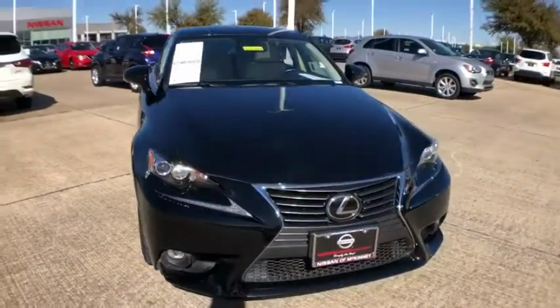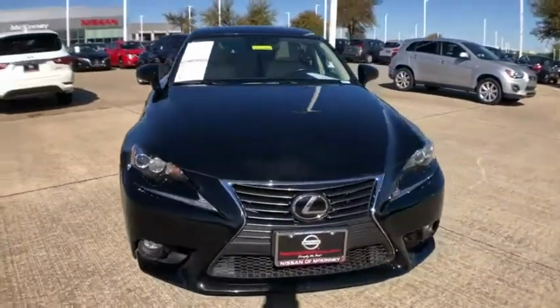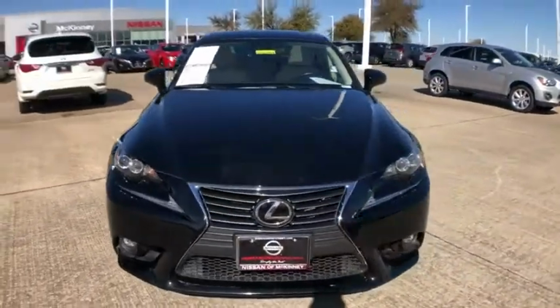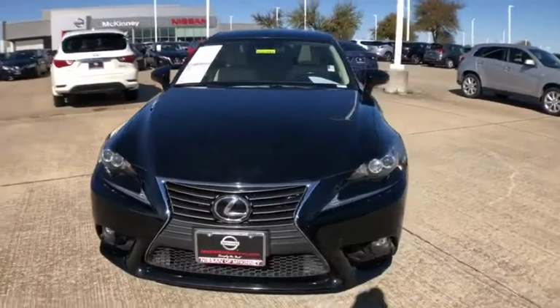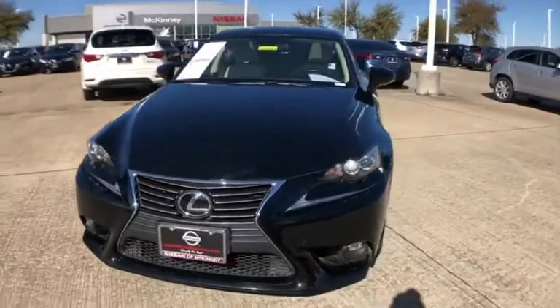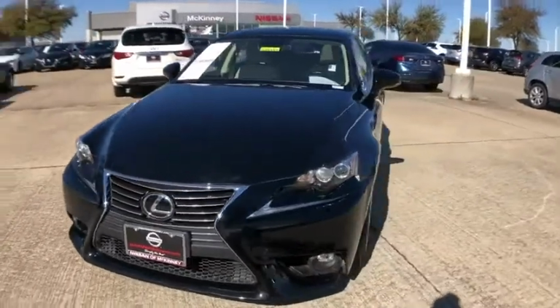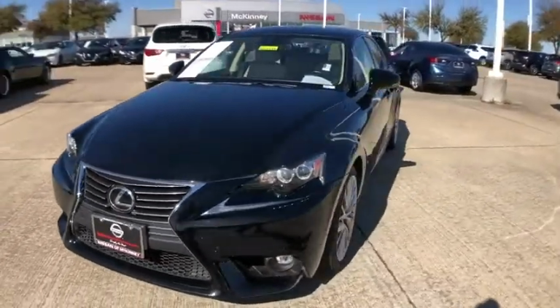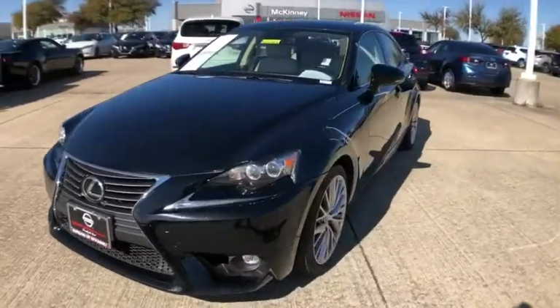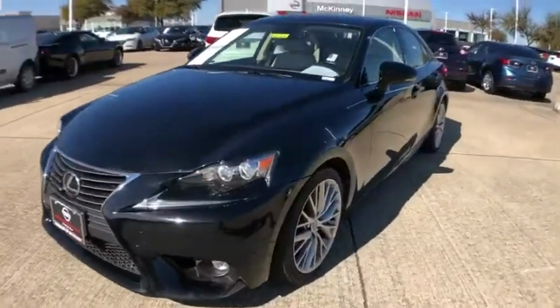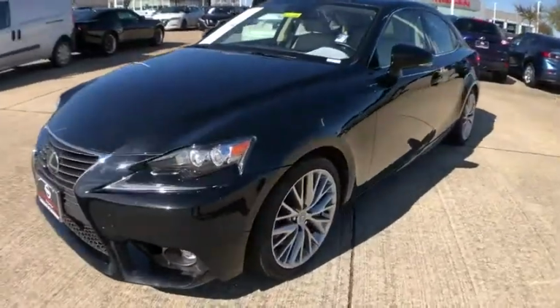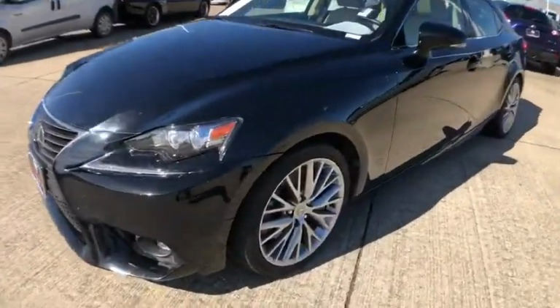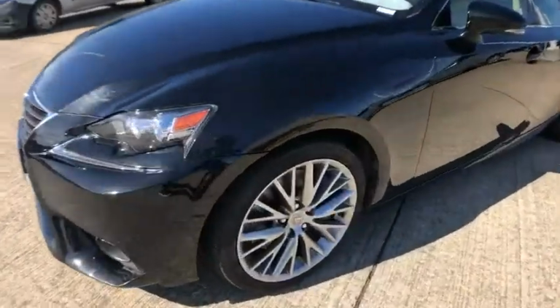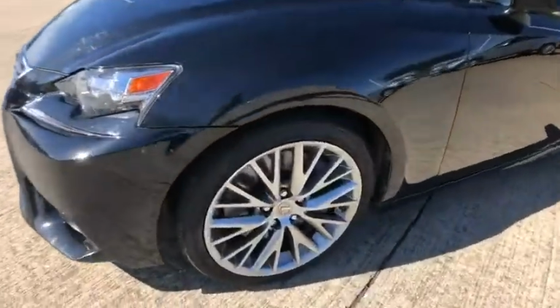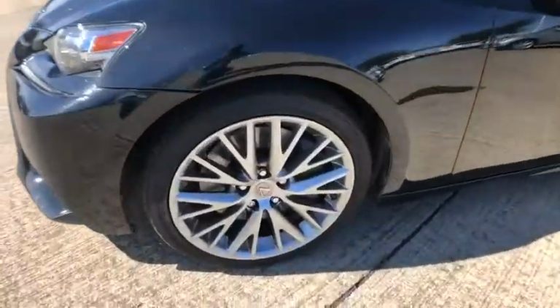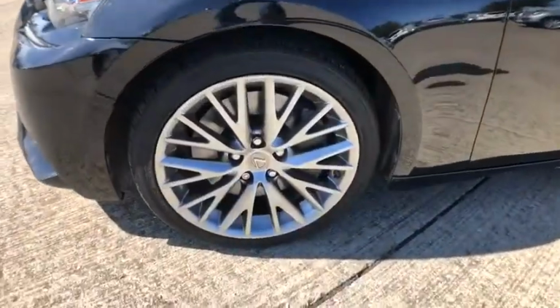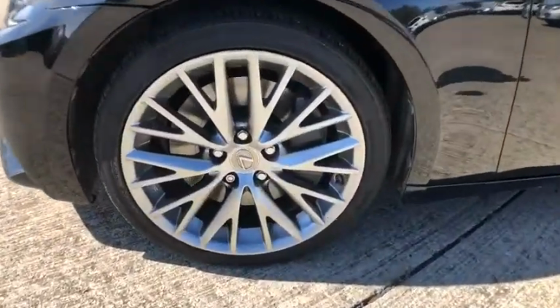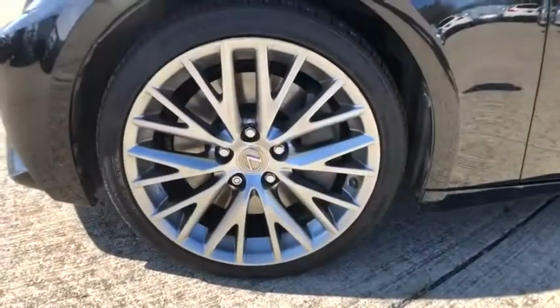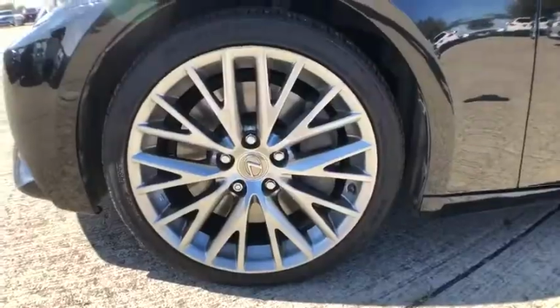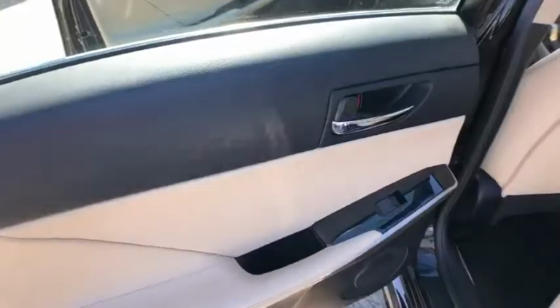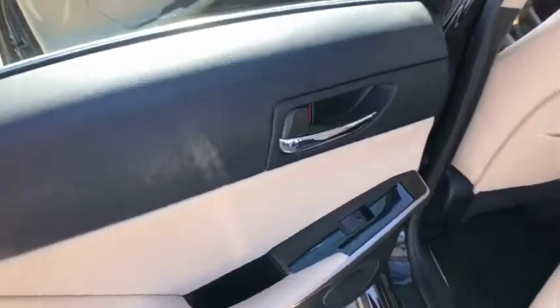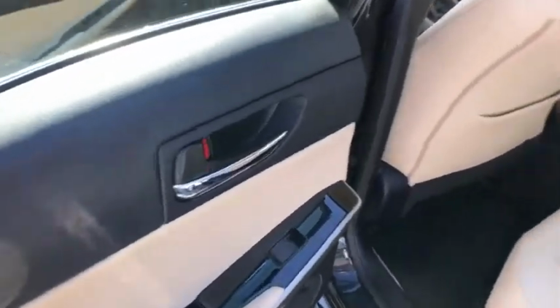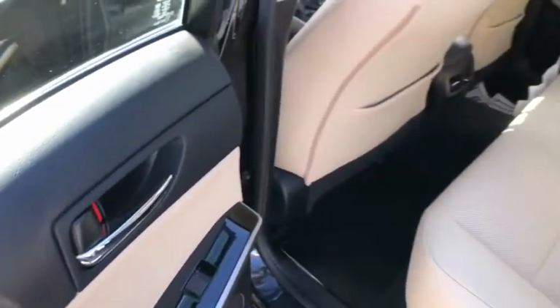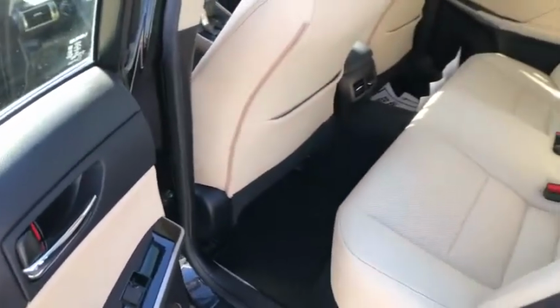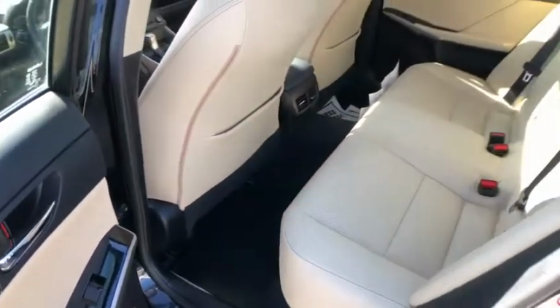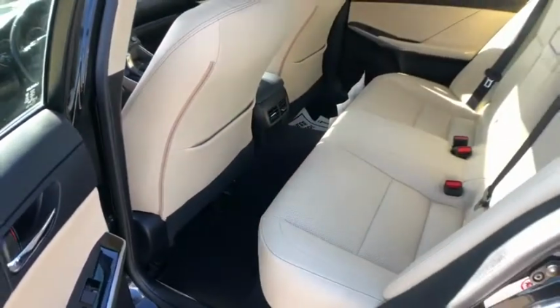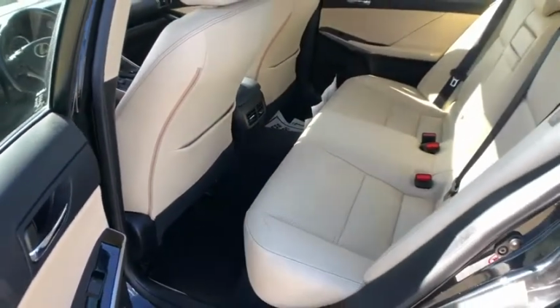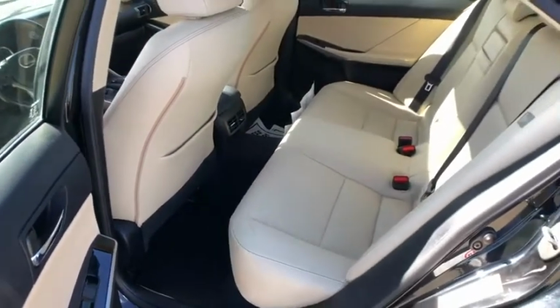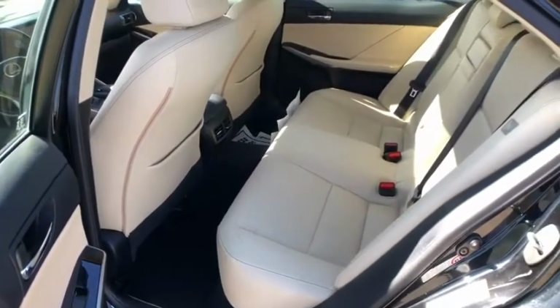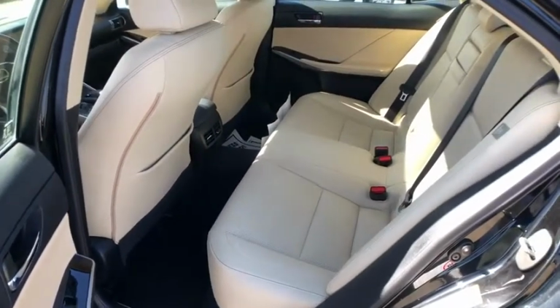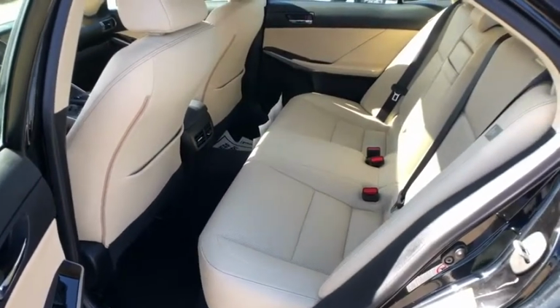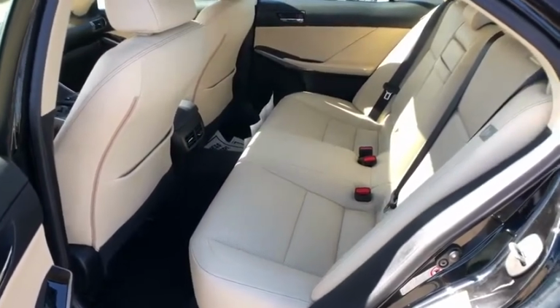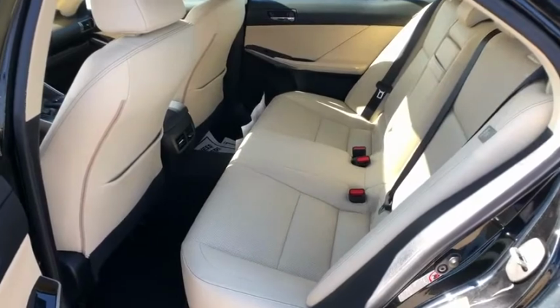Backup camera, power passenger seats, traction control, navigation system, dual airbags, HomeLink garage door opener, power steering, four-wheel disc brakes, eight speakers, power windows.